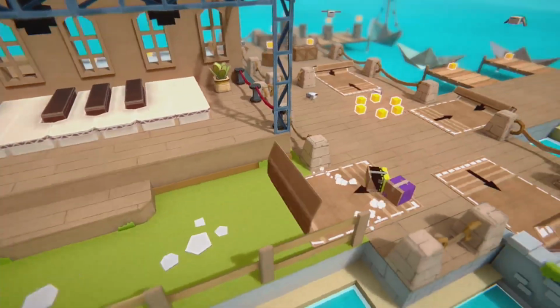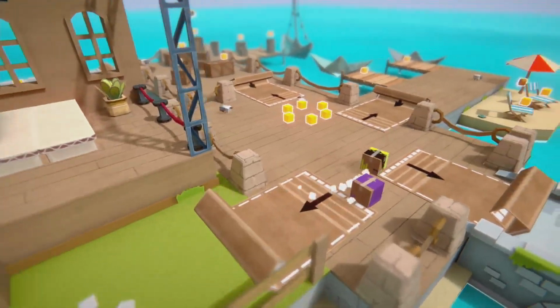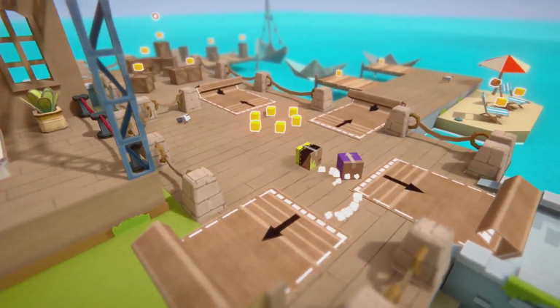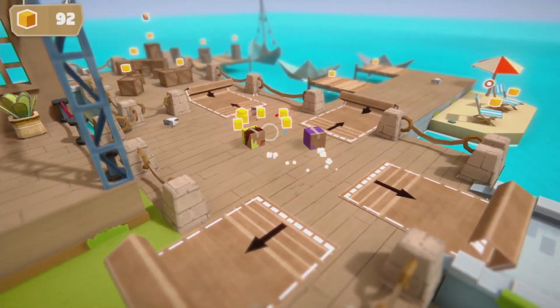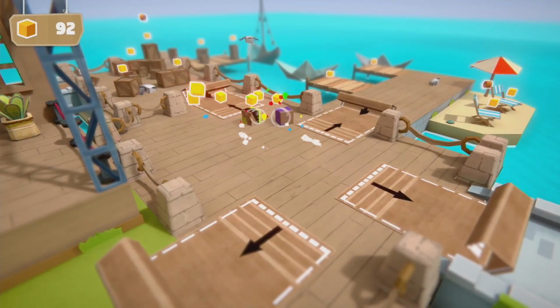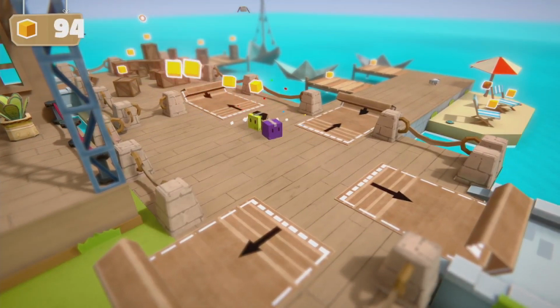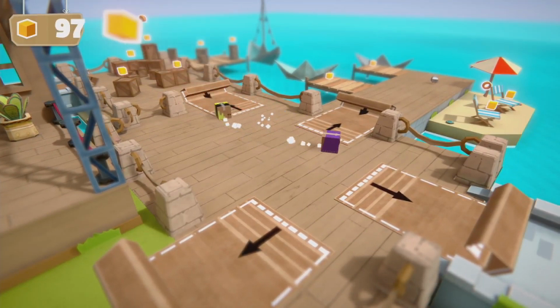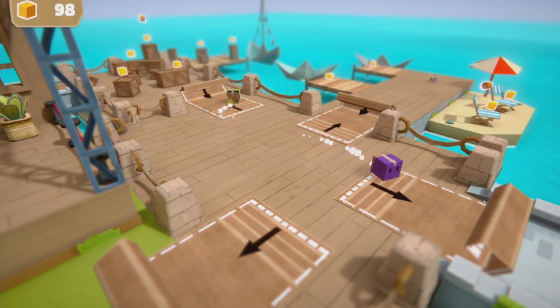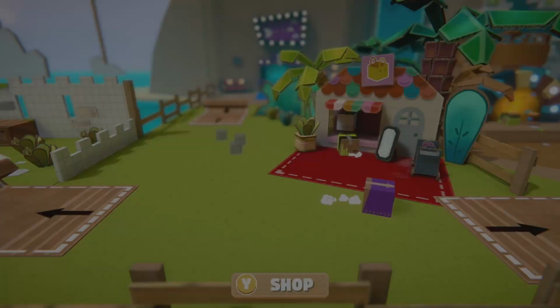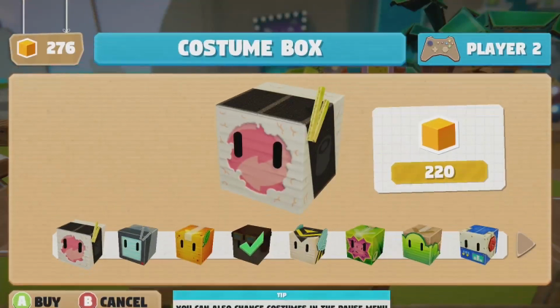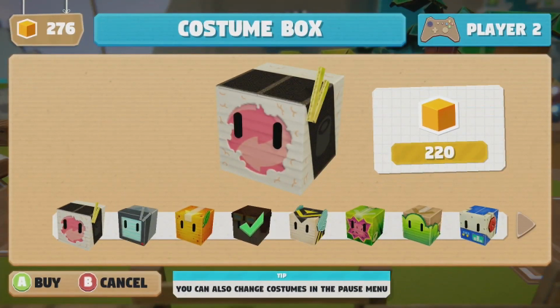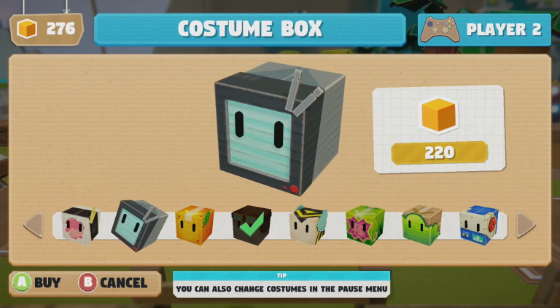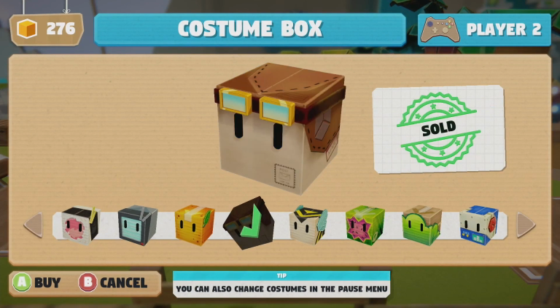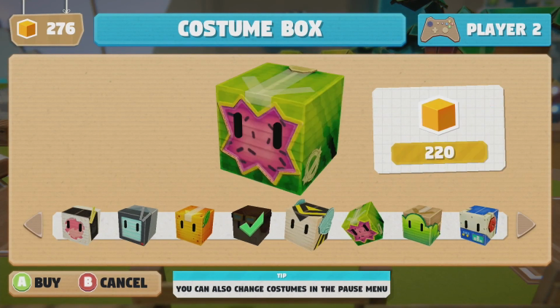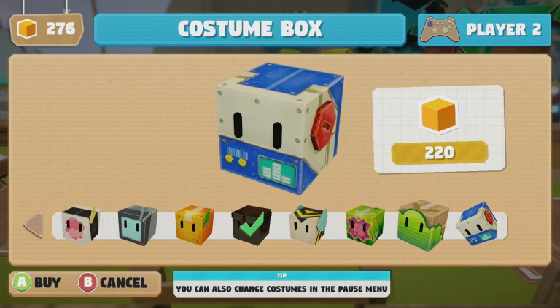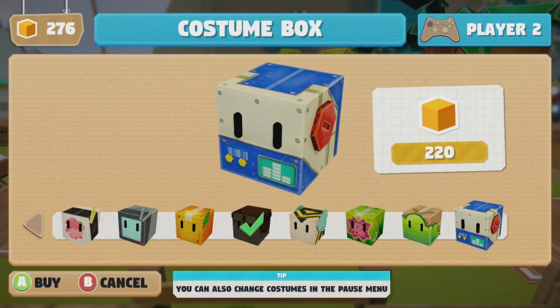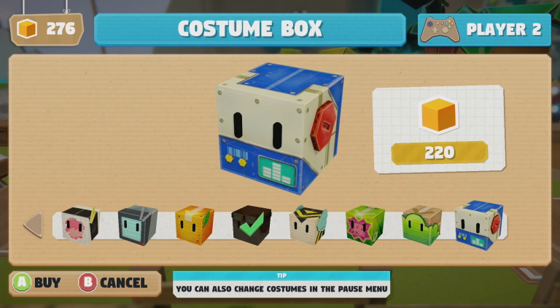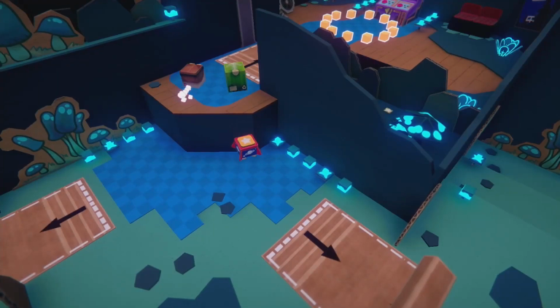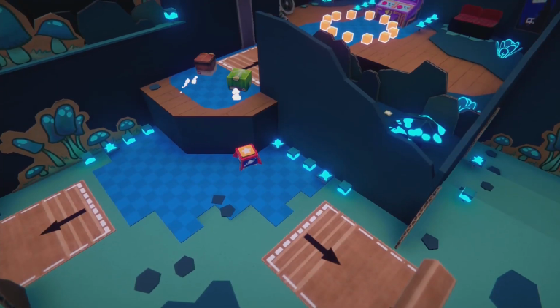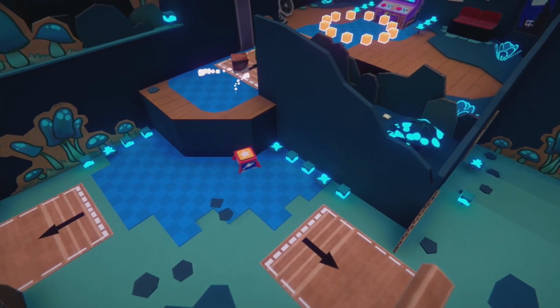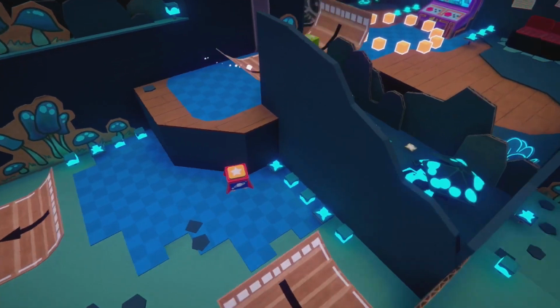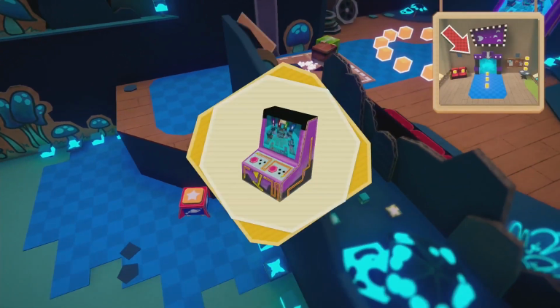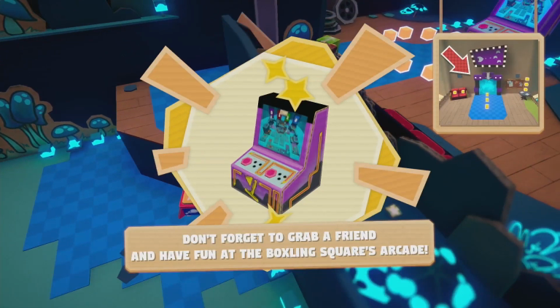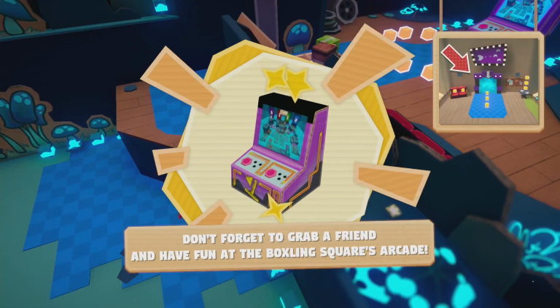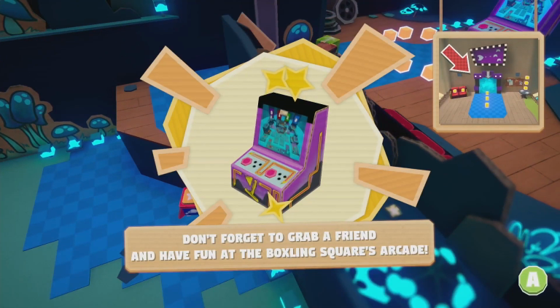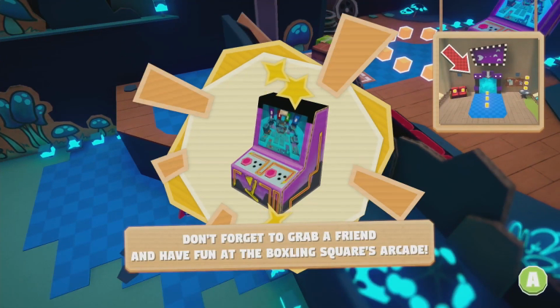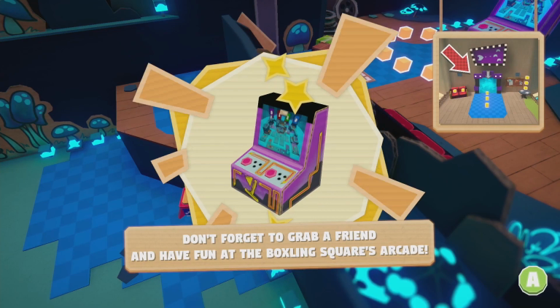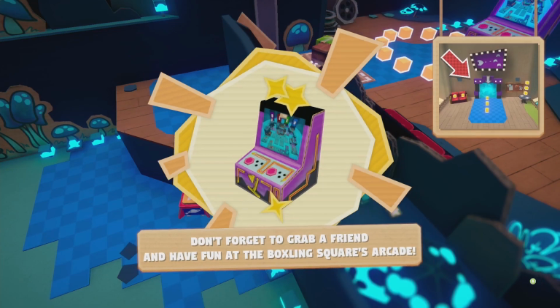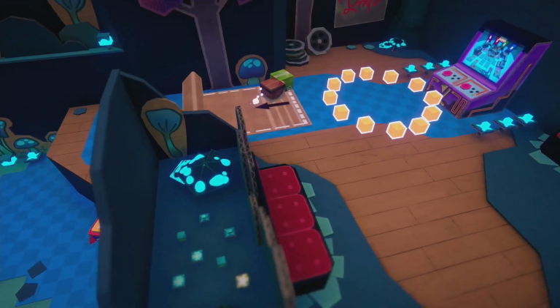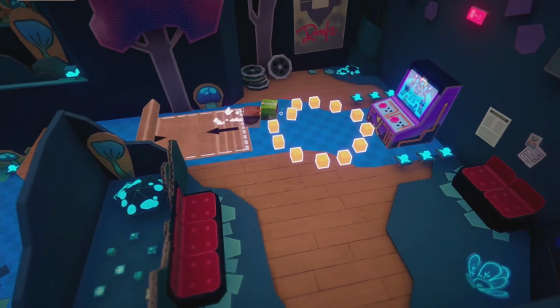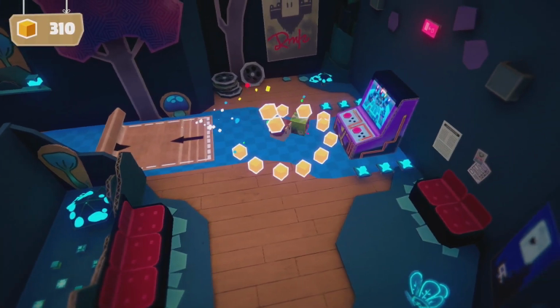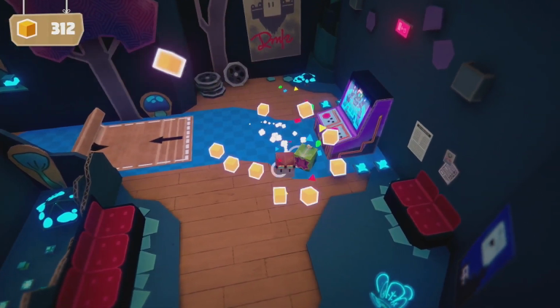As you explore each of the four levels, you will stumble across a variety of collectibles, such as the currency used to buy skins, special items used to unlock secret locations, arcade games that are playable in the hub world, and stopwatch pieces used to unlock the speedrun mode.